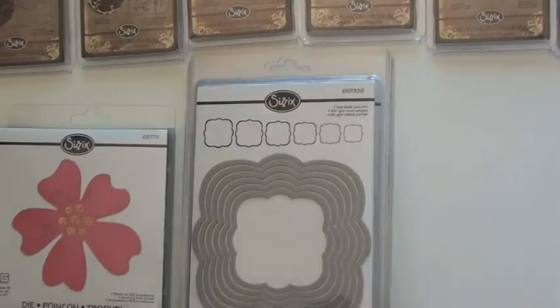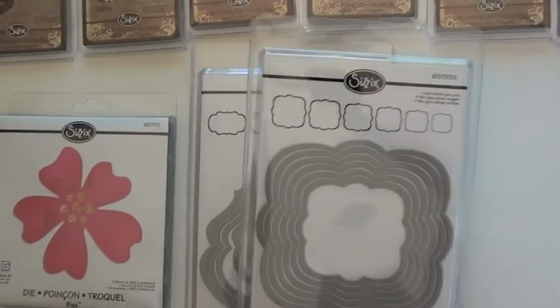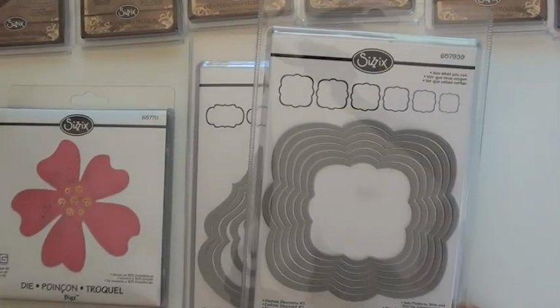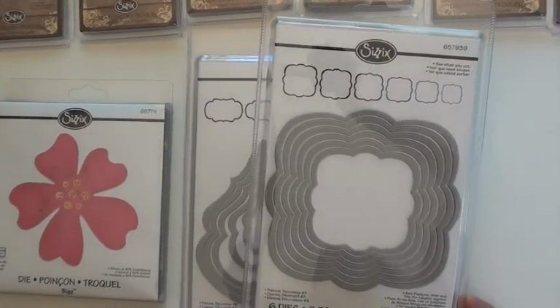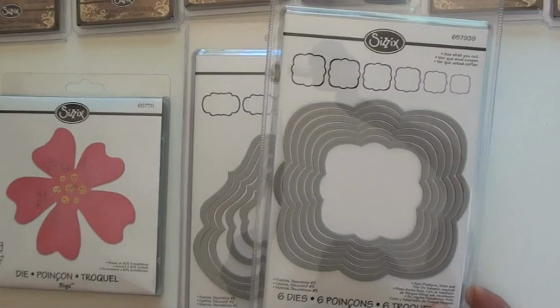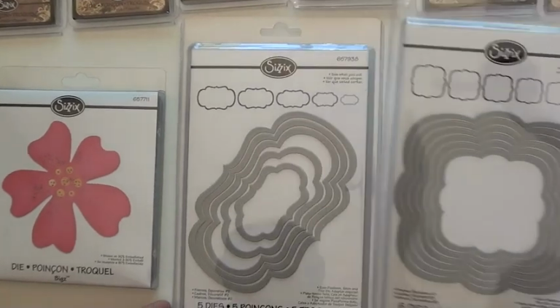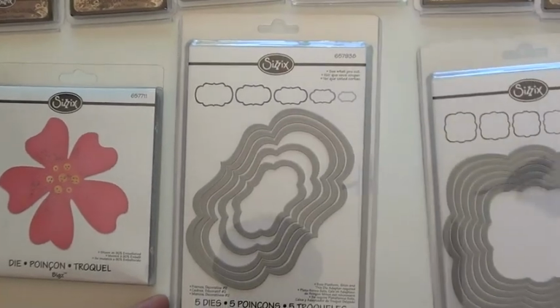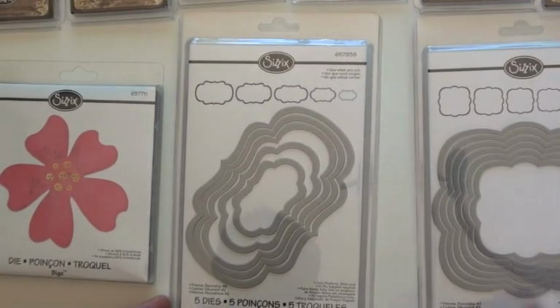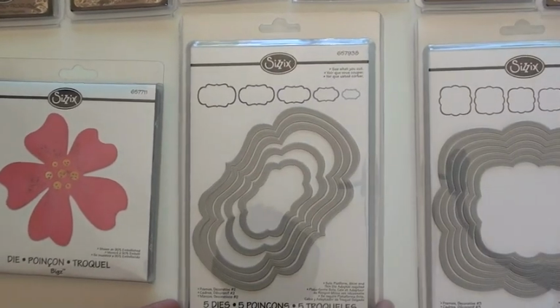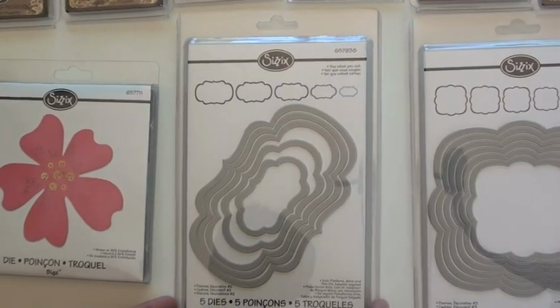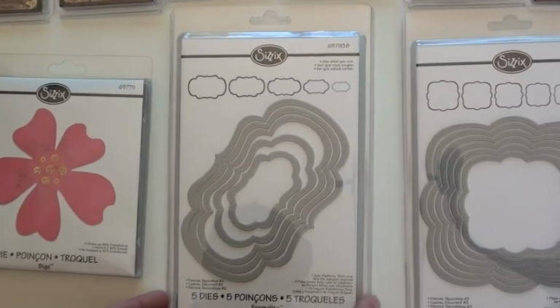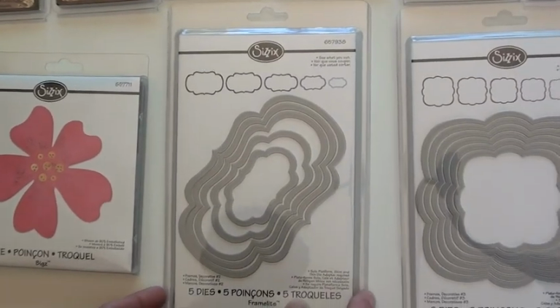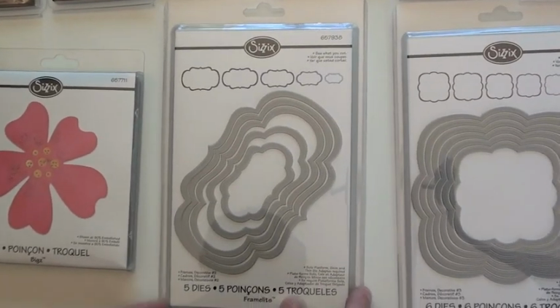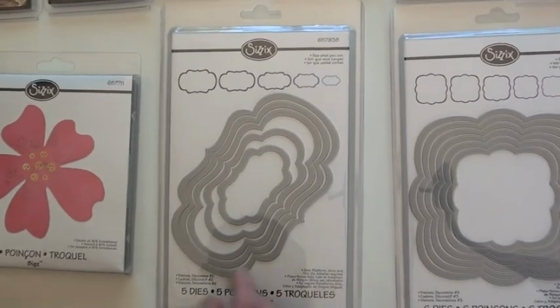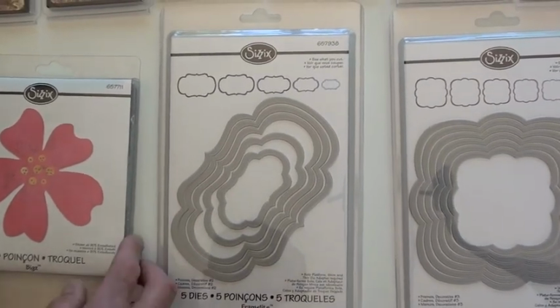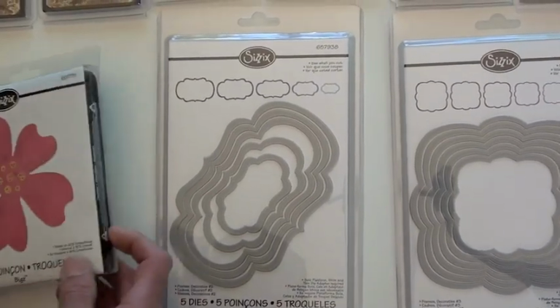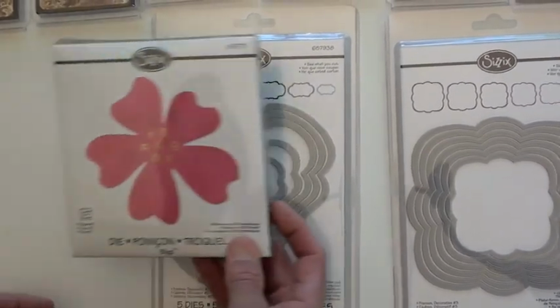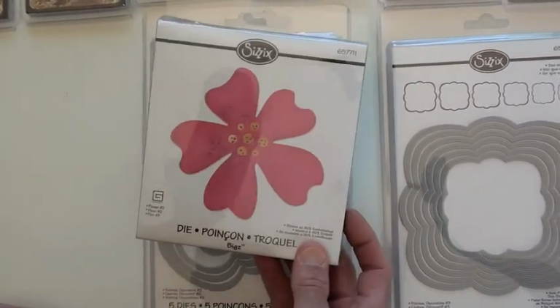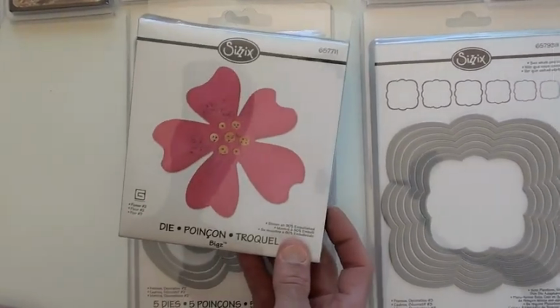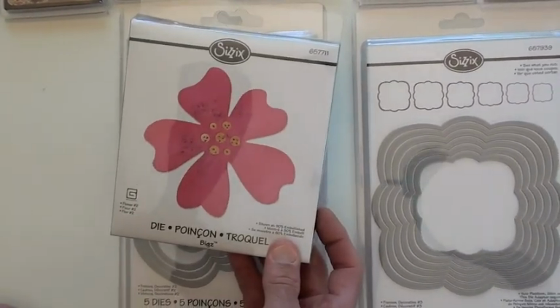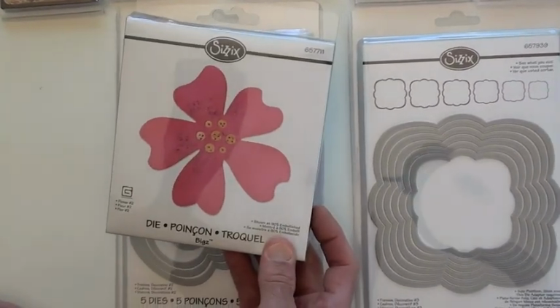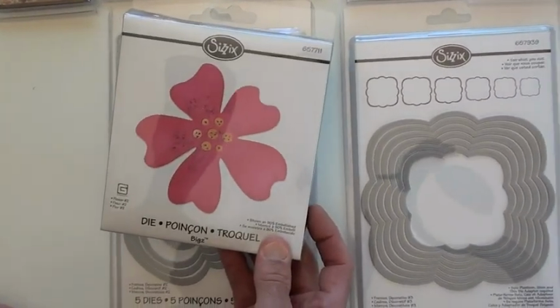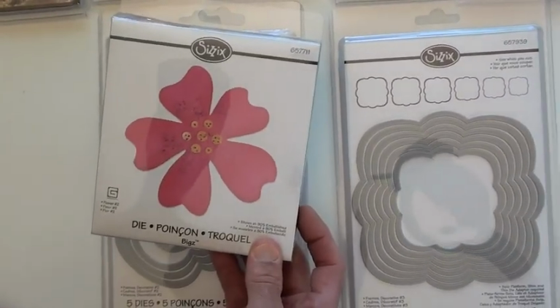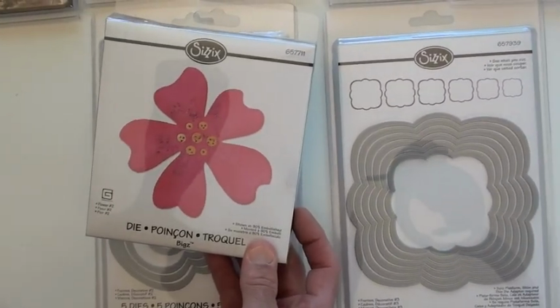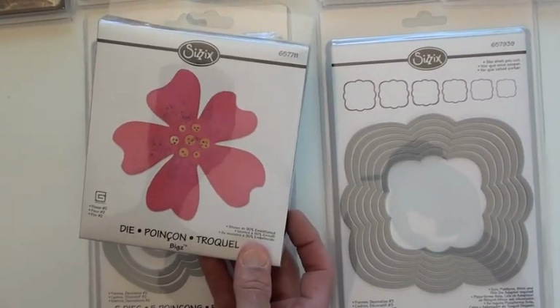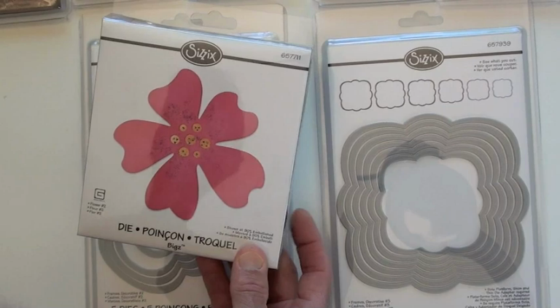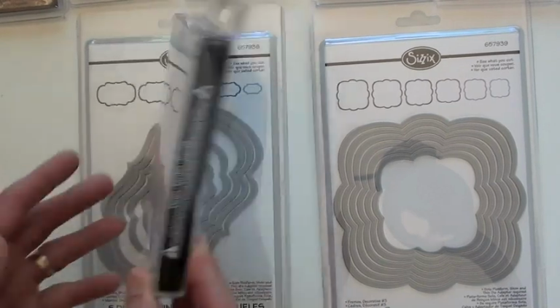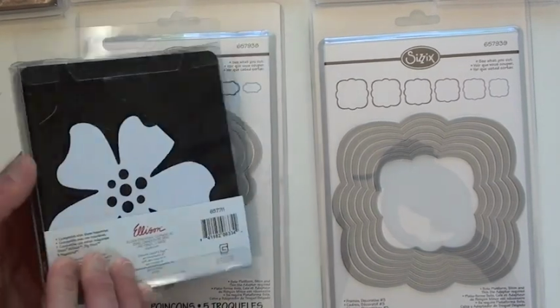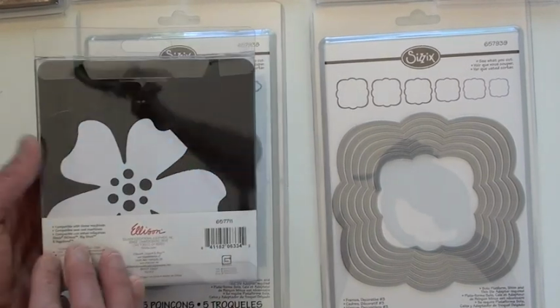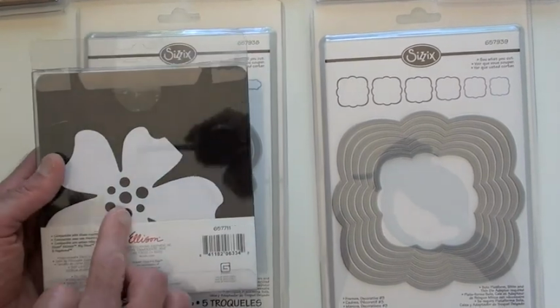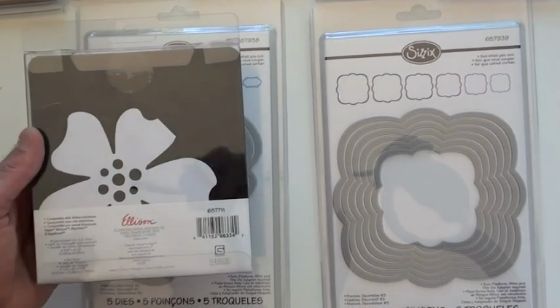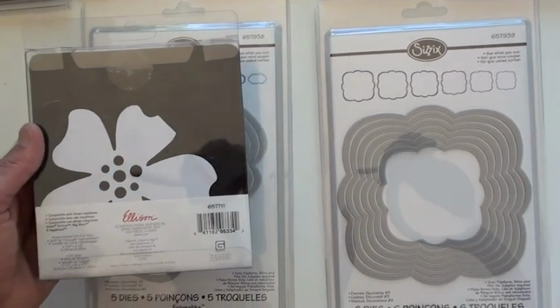This gives you the frames. More frames. And a new Bigs die from Basic Gray — pops the holes right out.